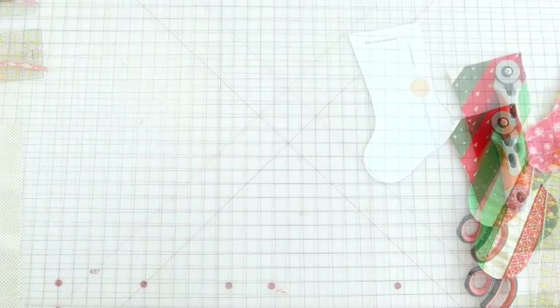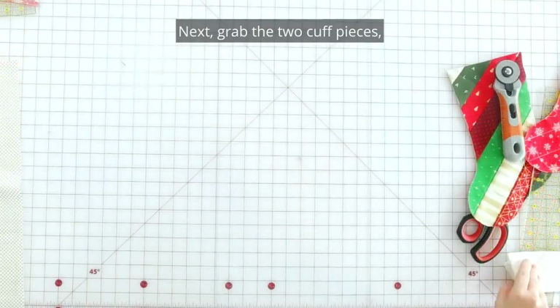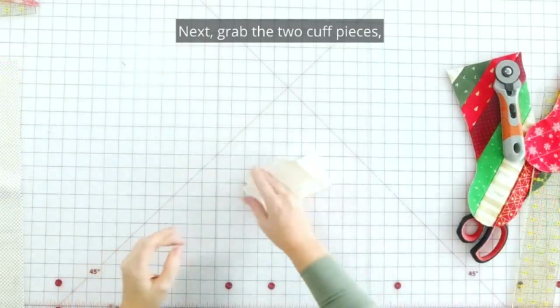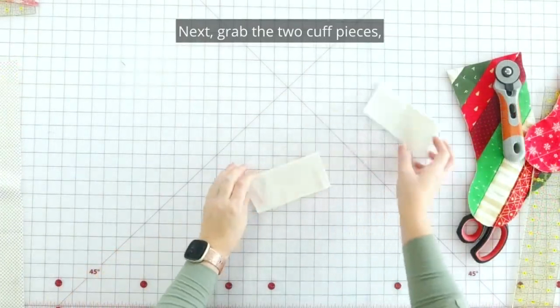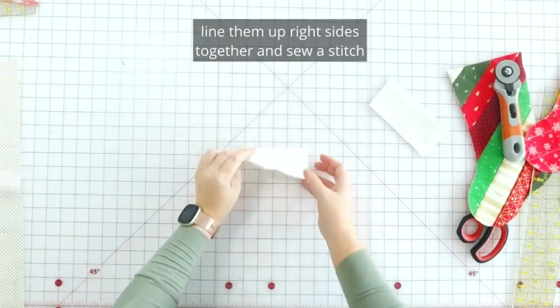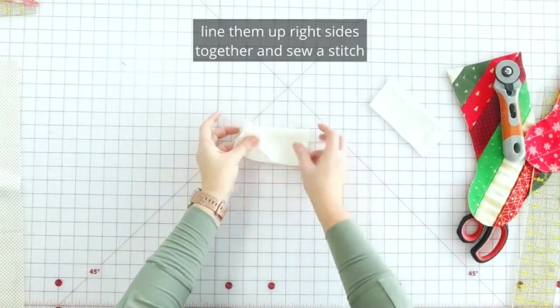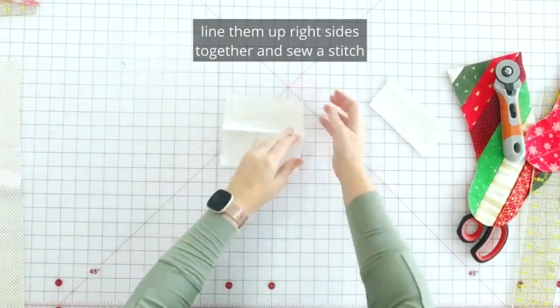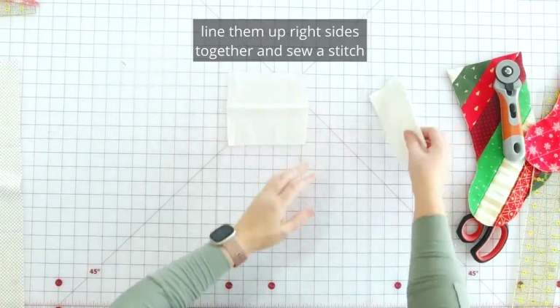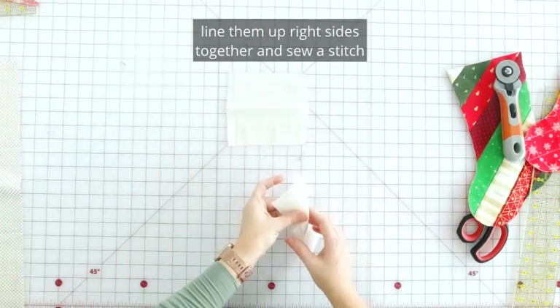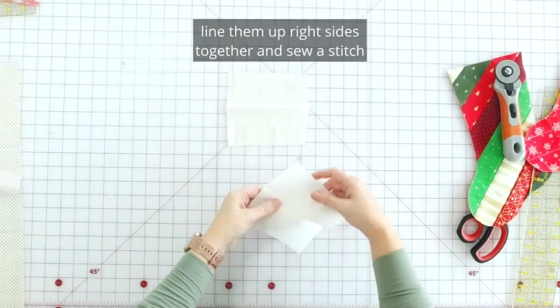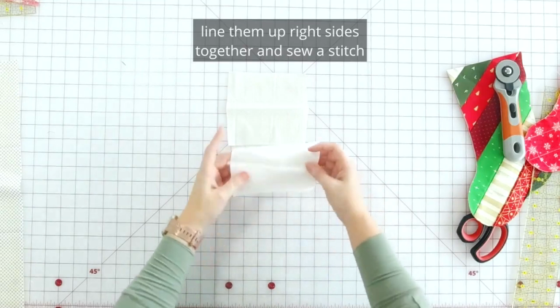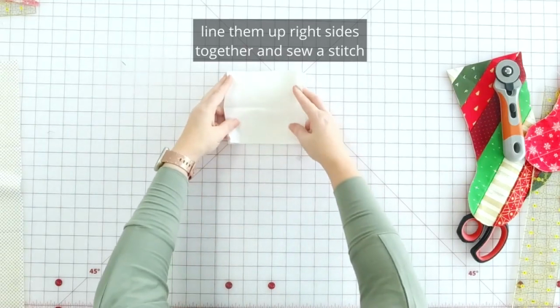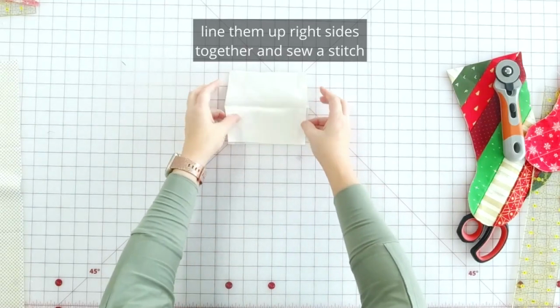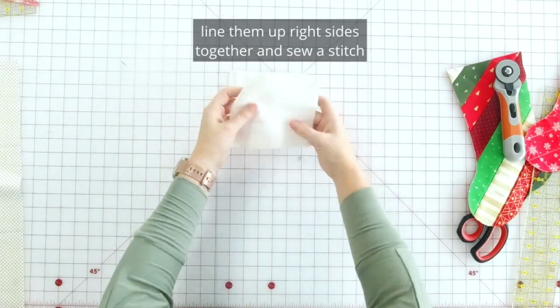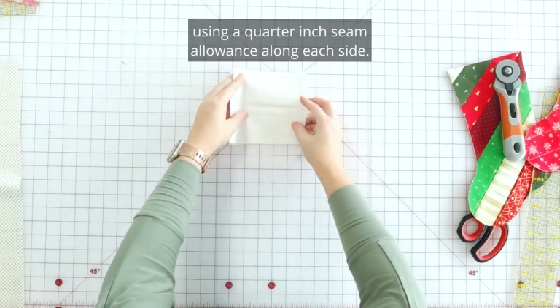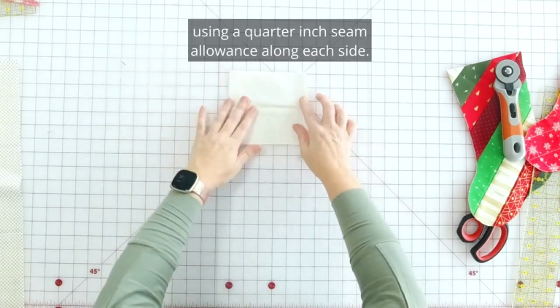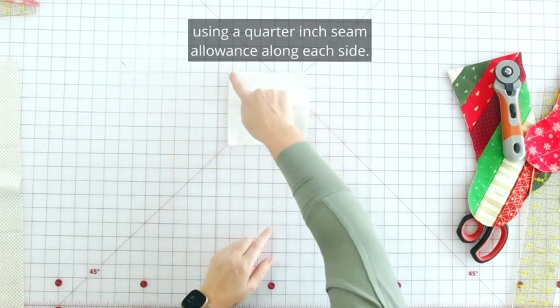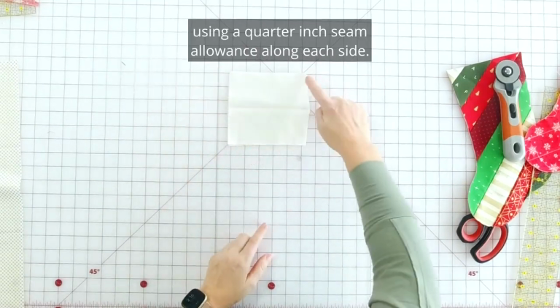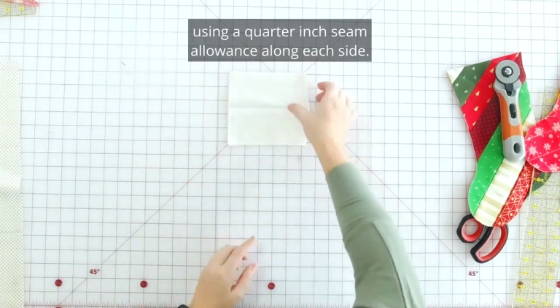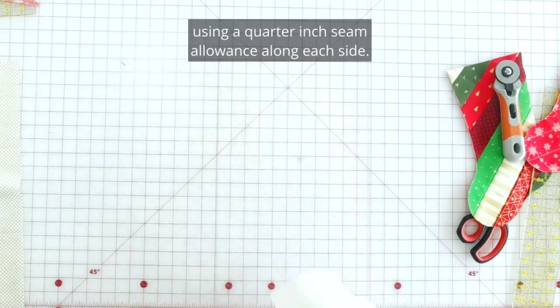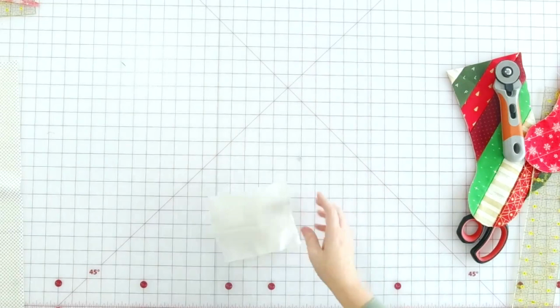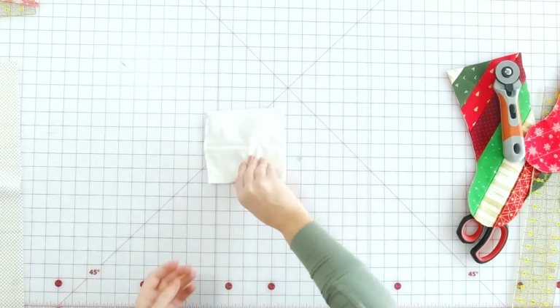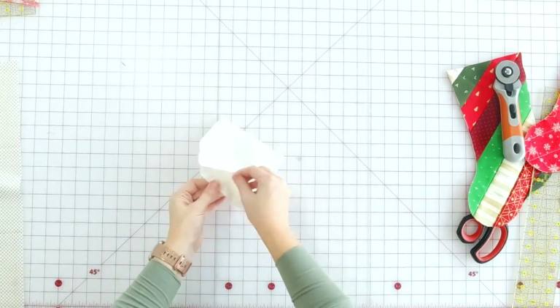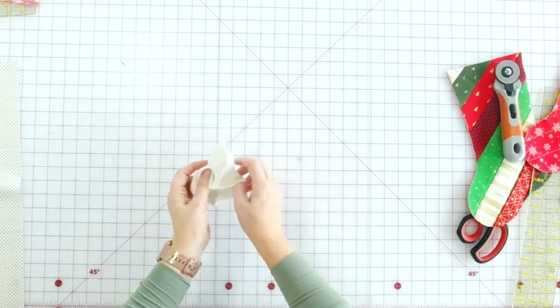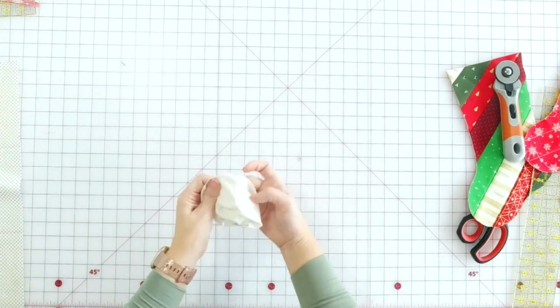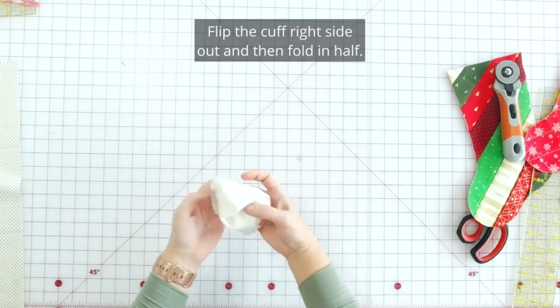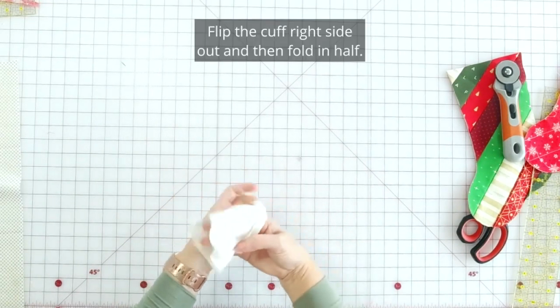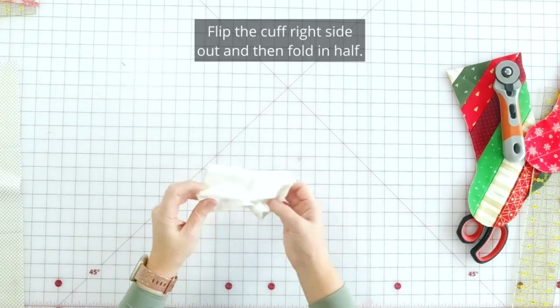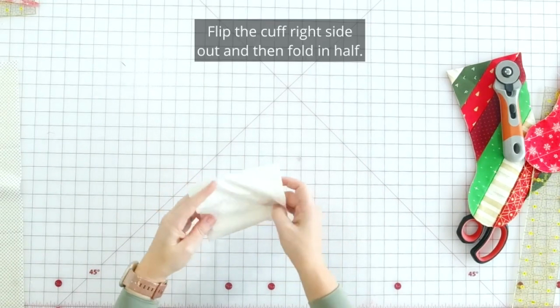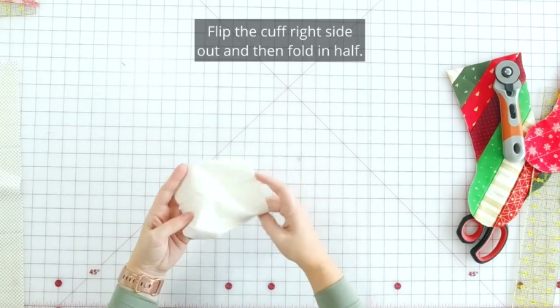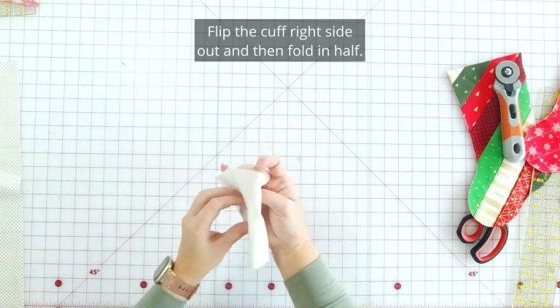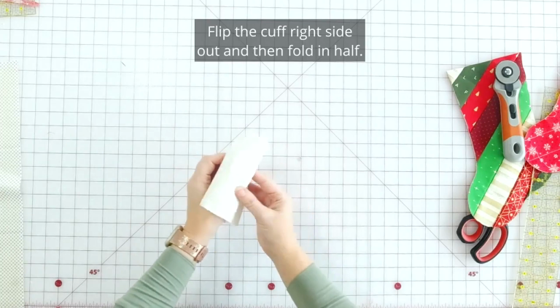Next, grab the two cuff pieces, line them up right sides together, and sew a stitch using a quarter inch seam allowance along each side. Flip the cuff right side out and then fold in half.